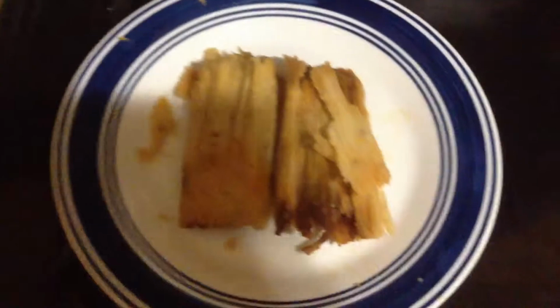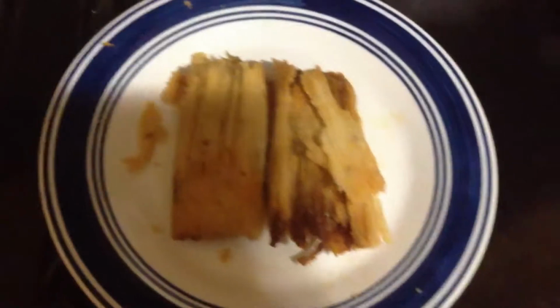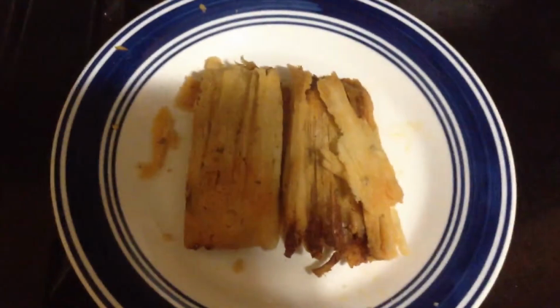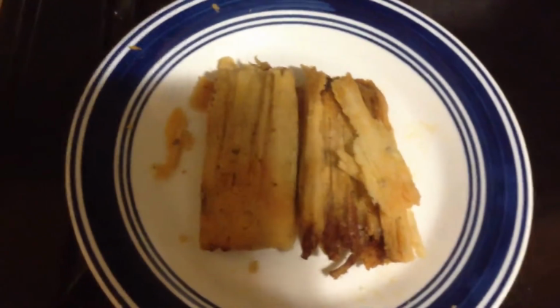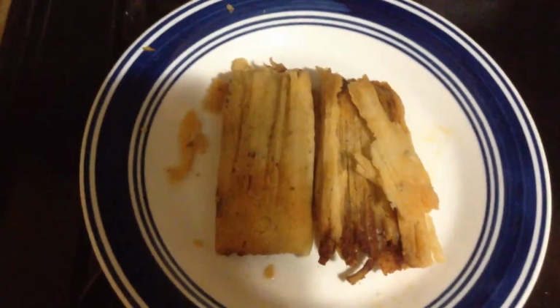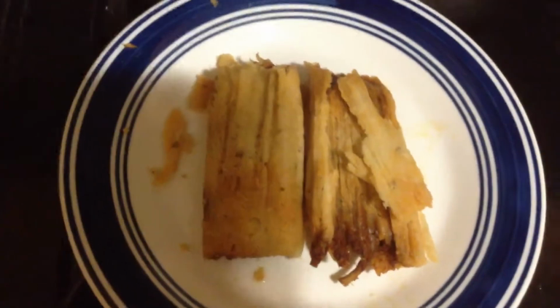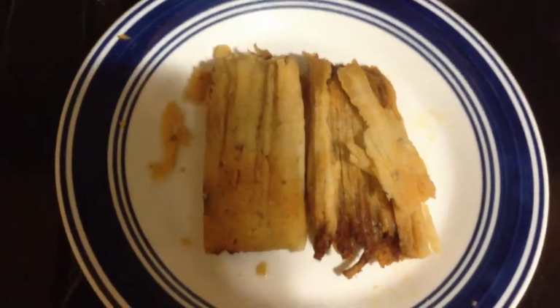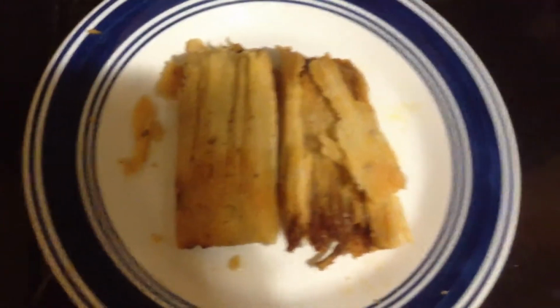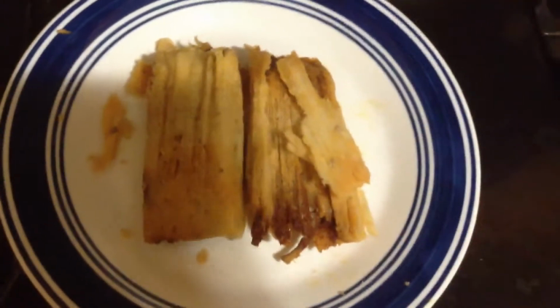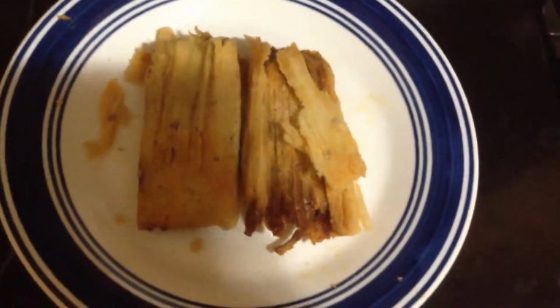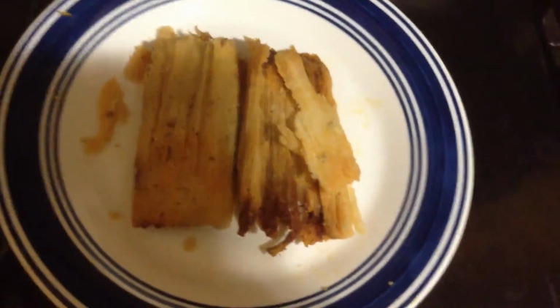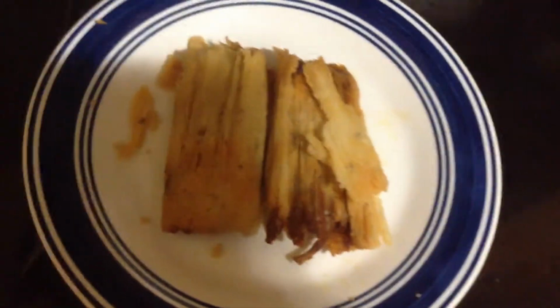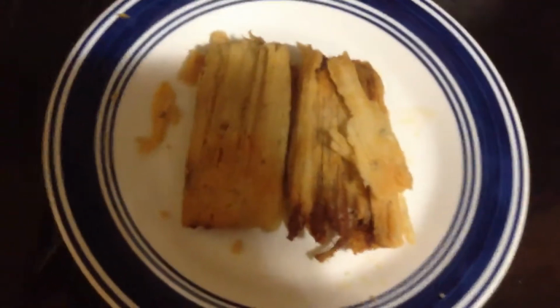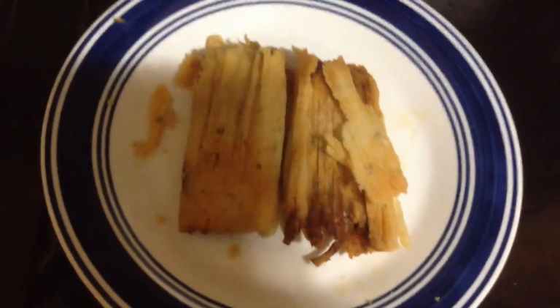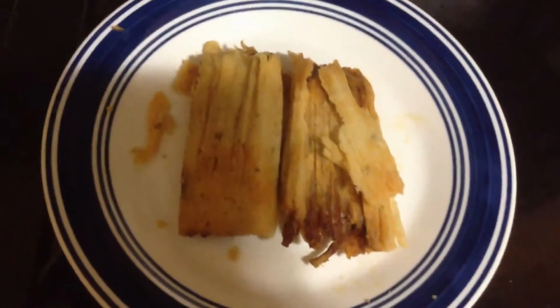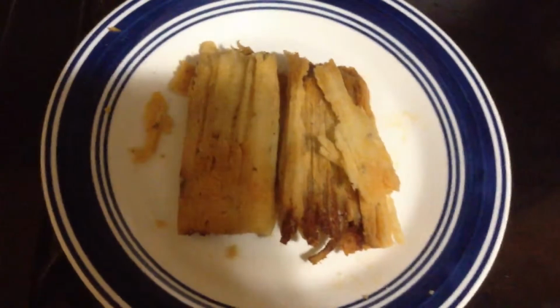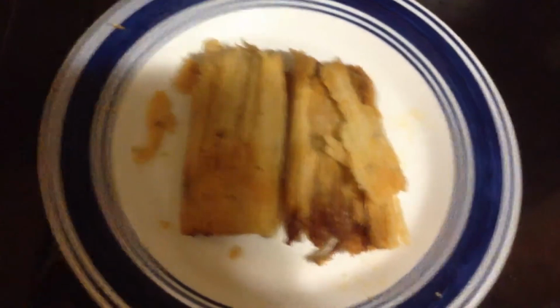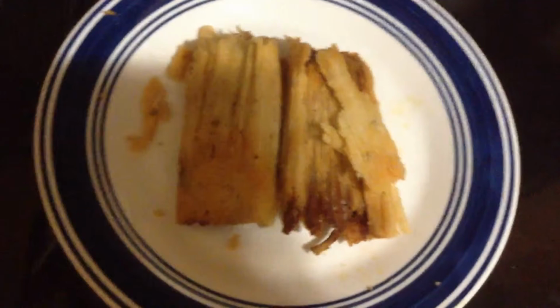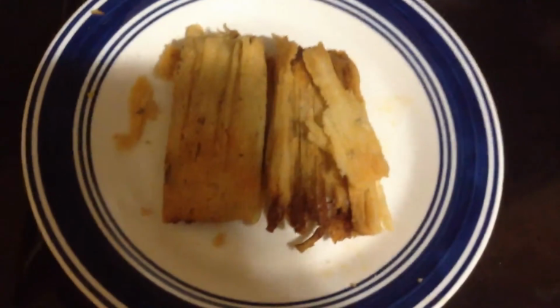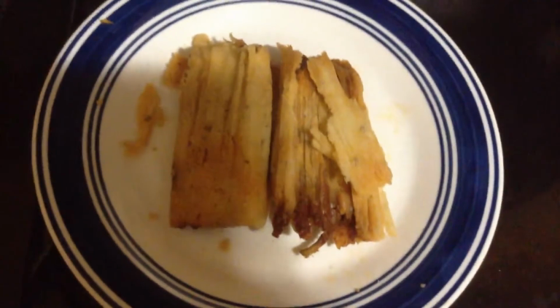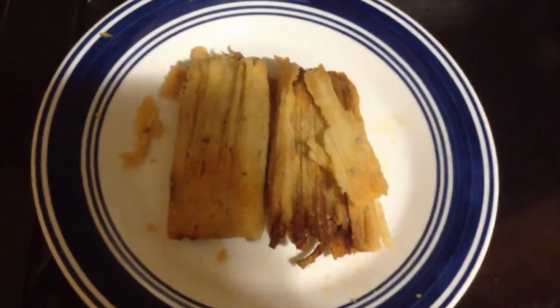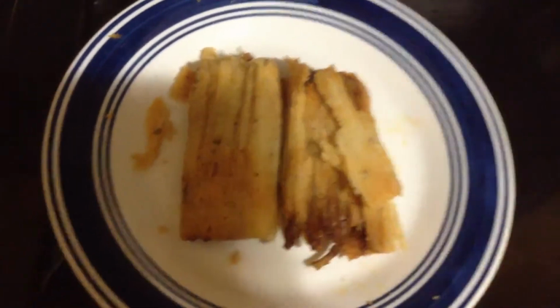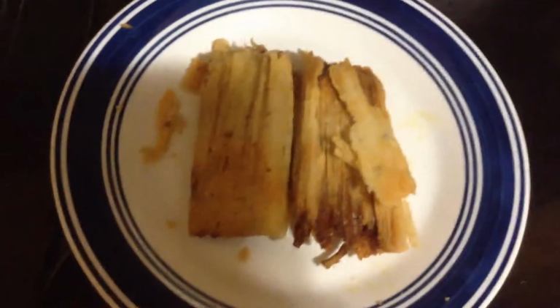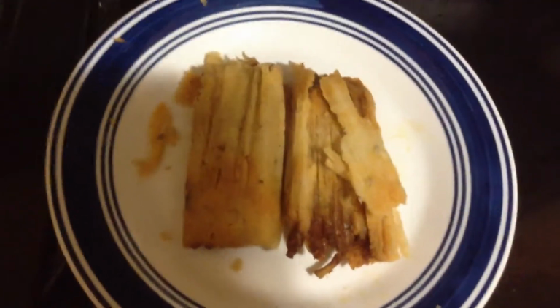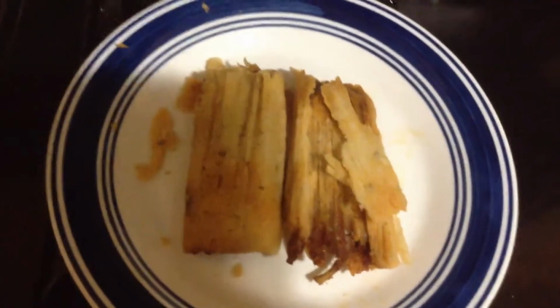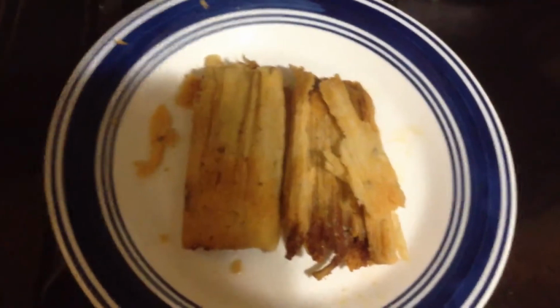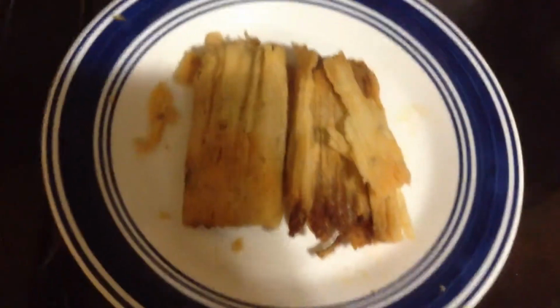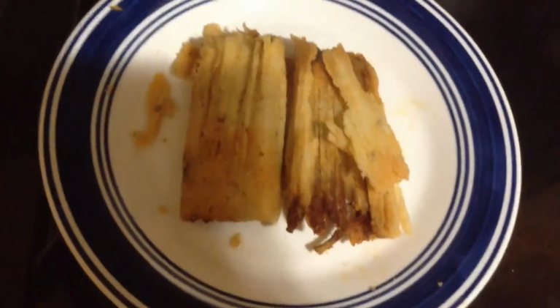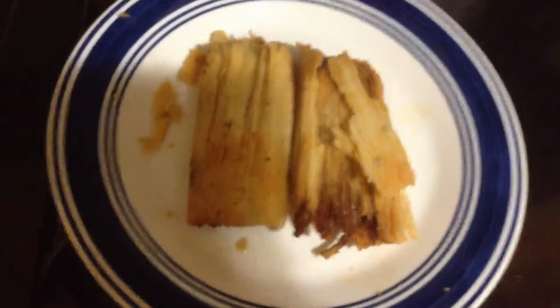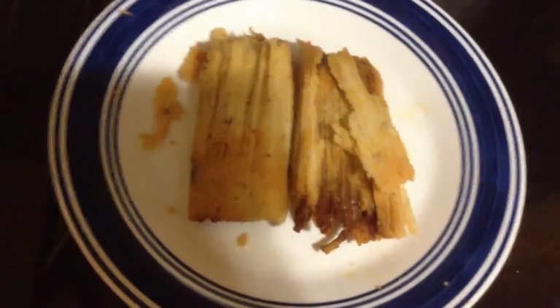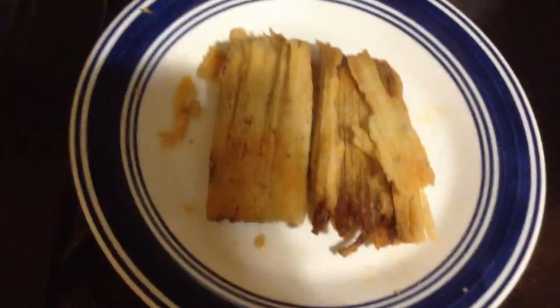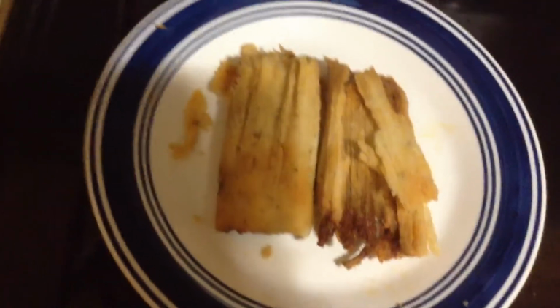Hello everyone. This is one of those food combinations that probably sounds nasty at first, but believe me, just try it out — it tastes really really delicious.